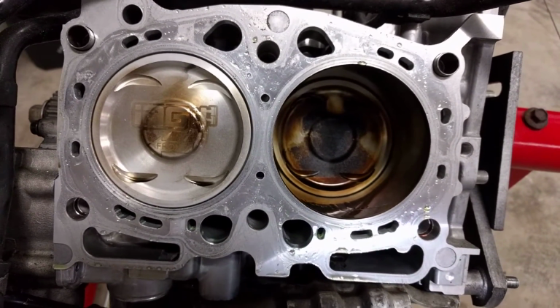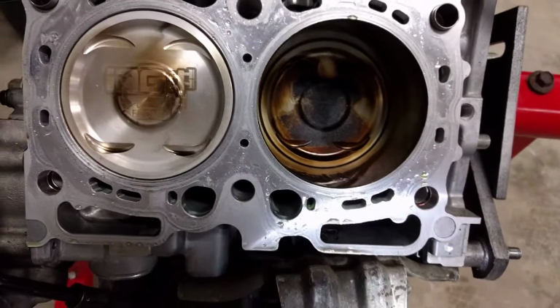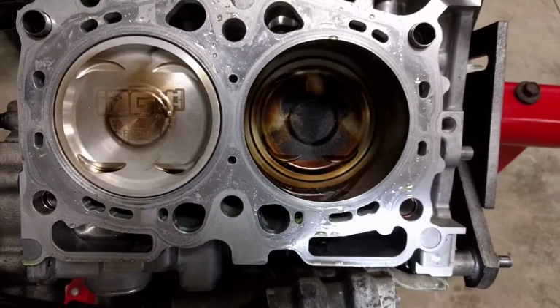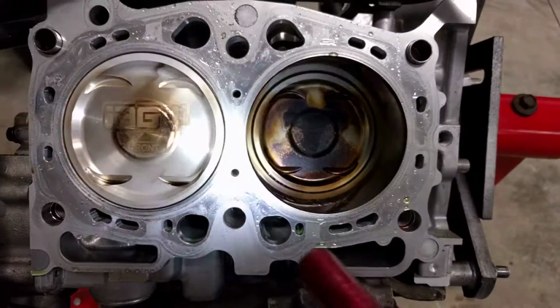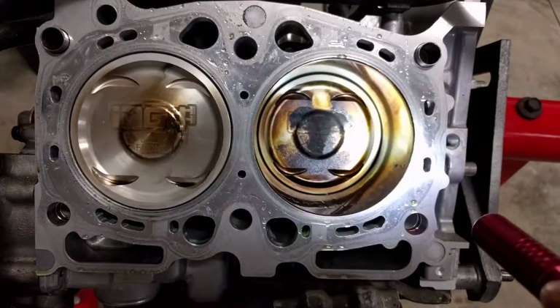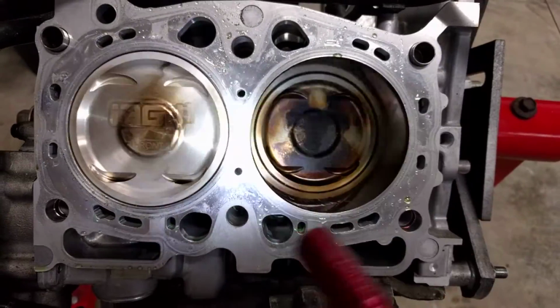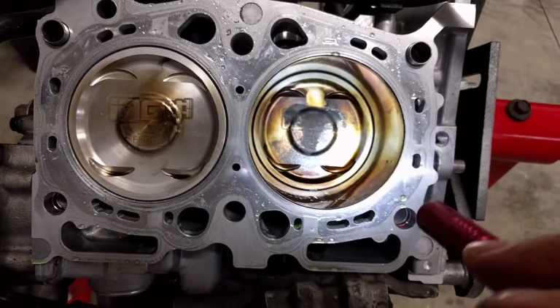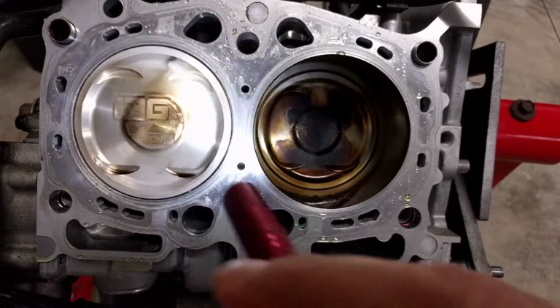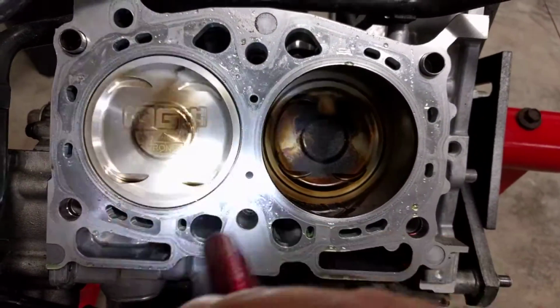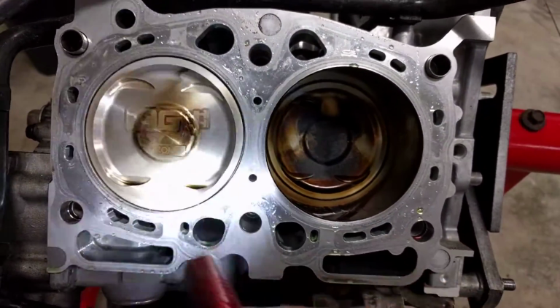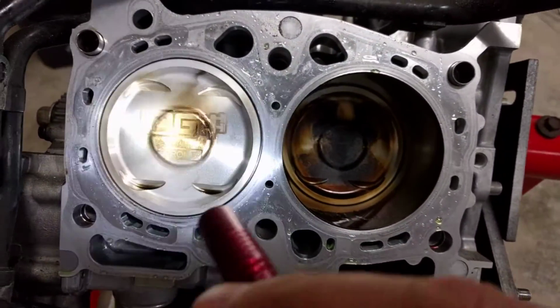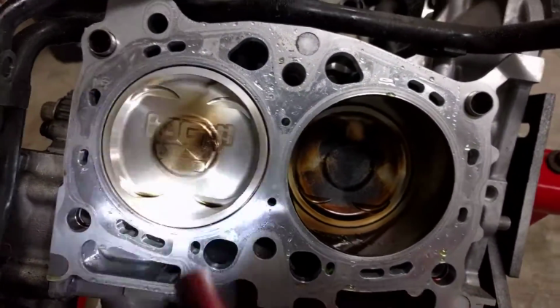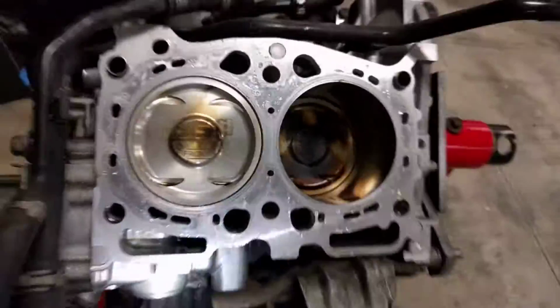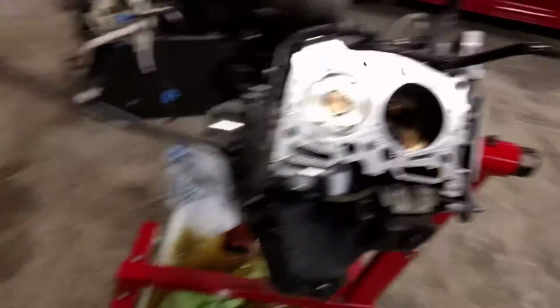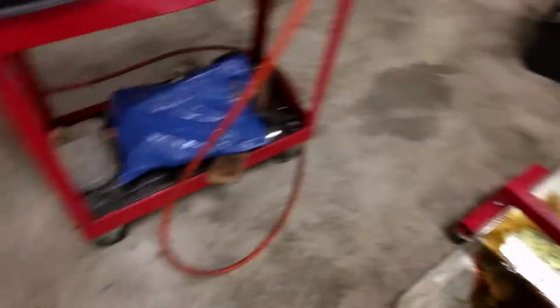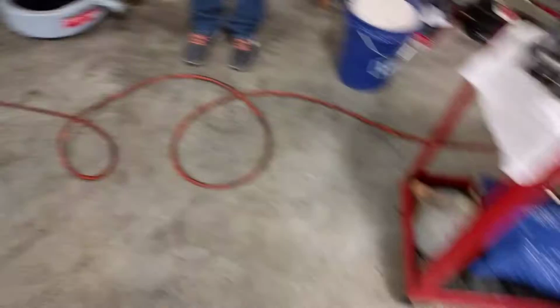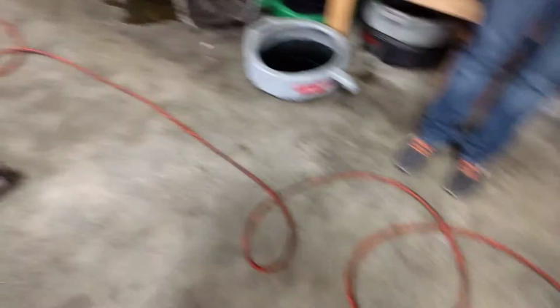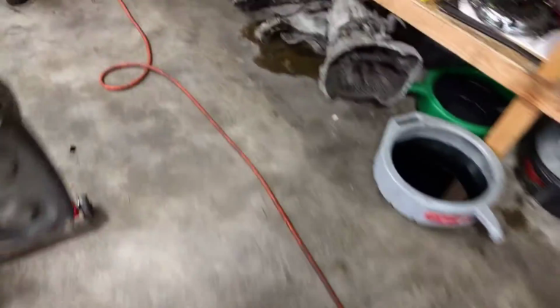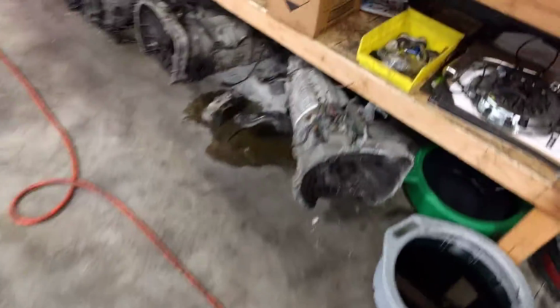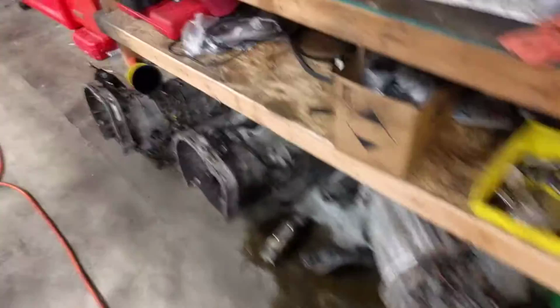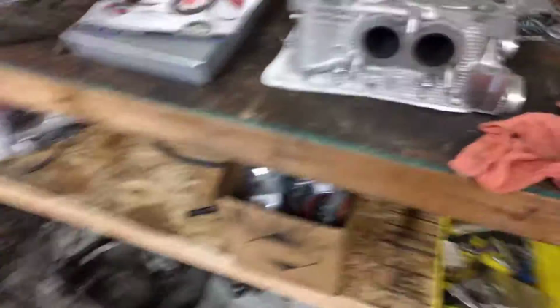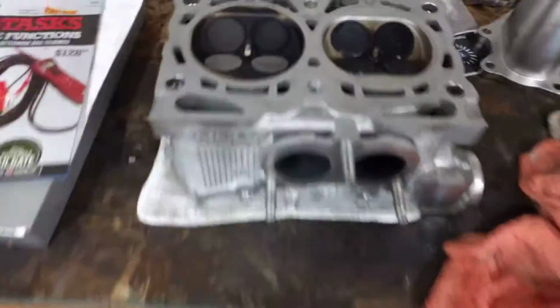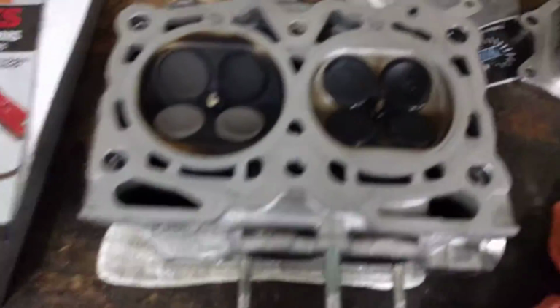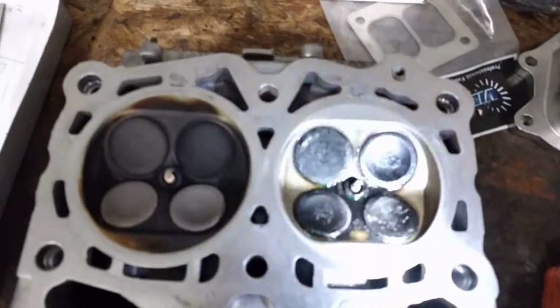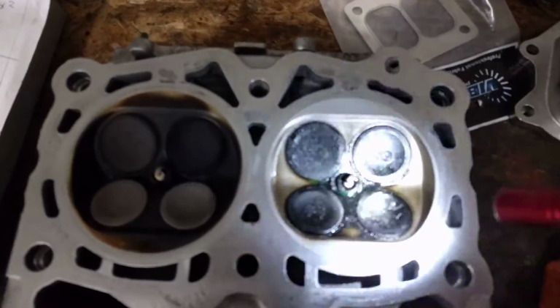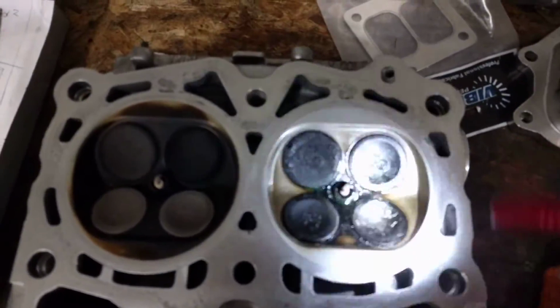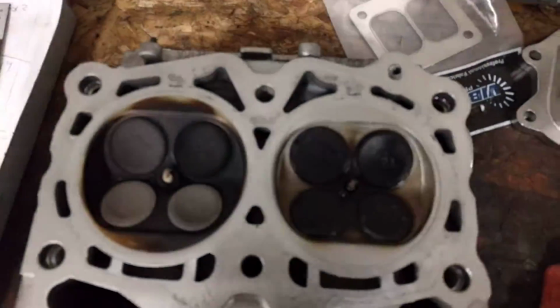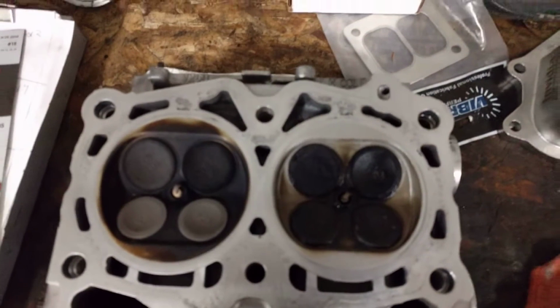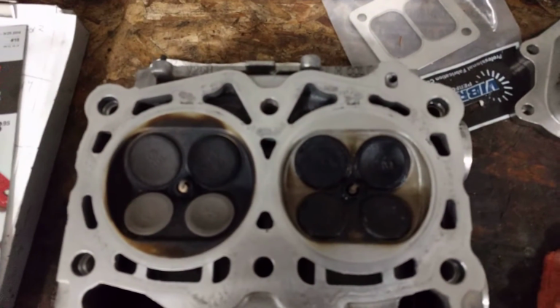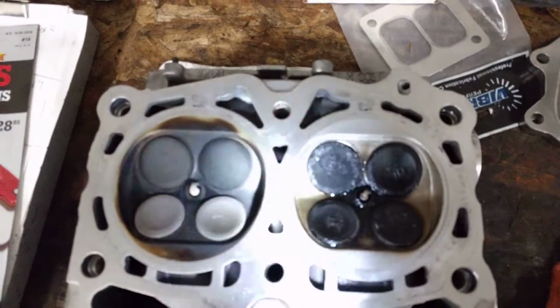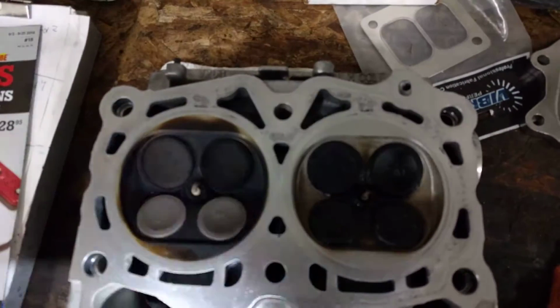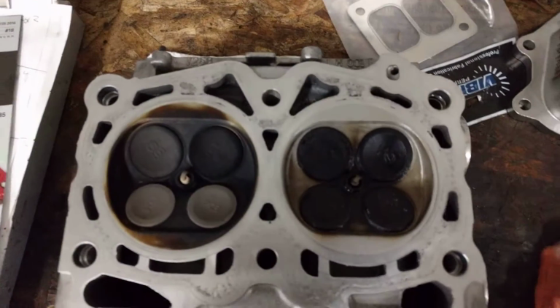So you look at that and you go, oh that's a lot of carbon — but that's not a lot of carbon. That's what's confusing me, considering that the ports look like this, or the chambers. Now this is the clean piston chamber, and that's the dirtier piston chamber.